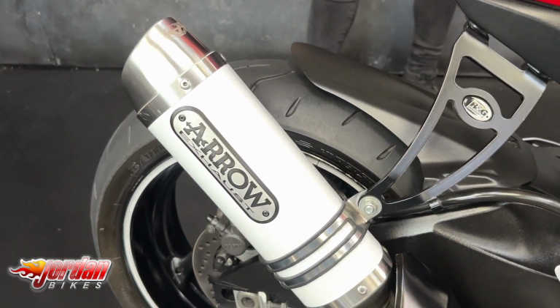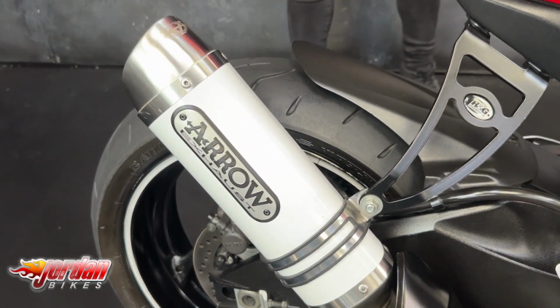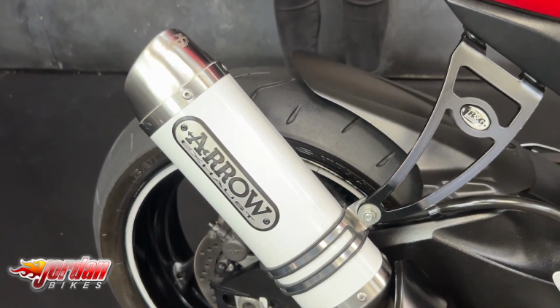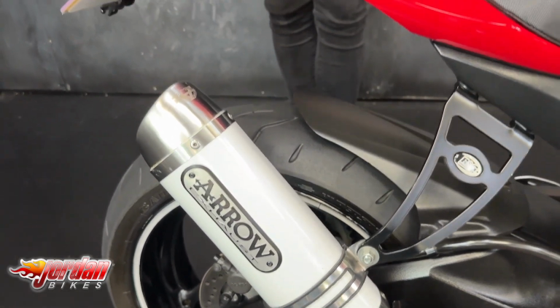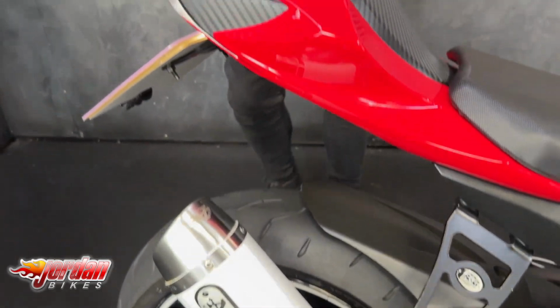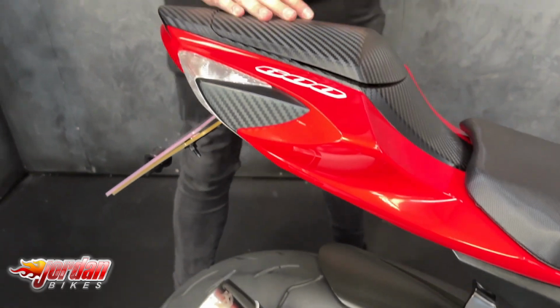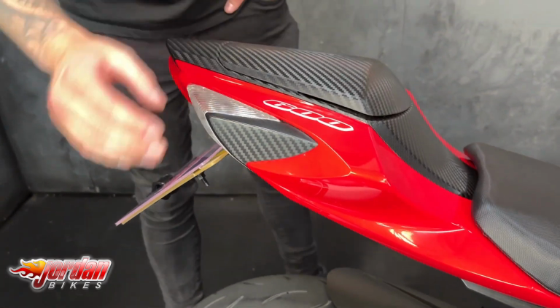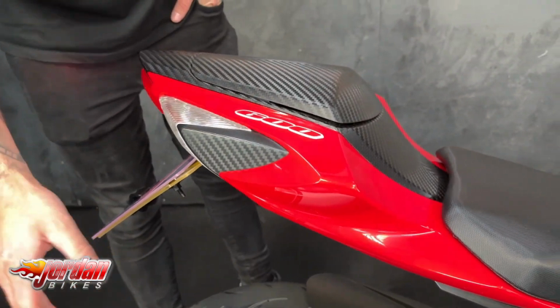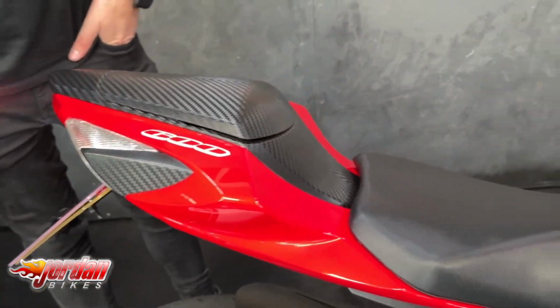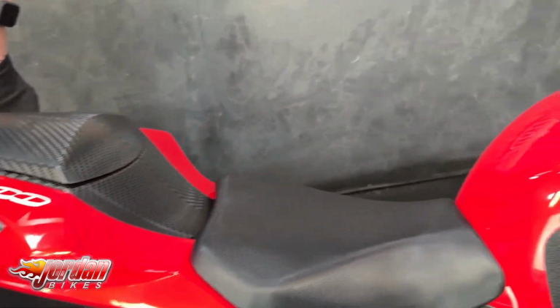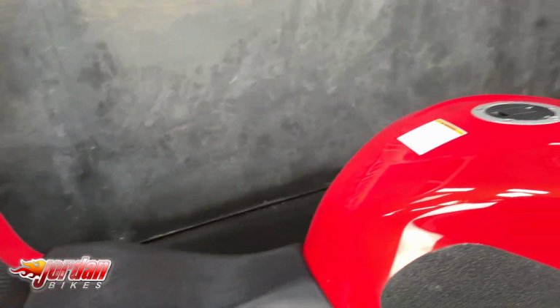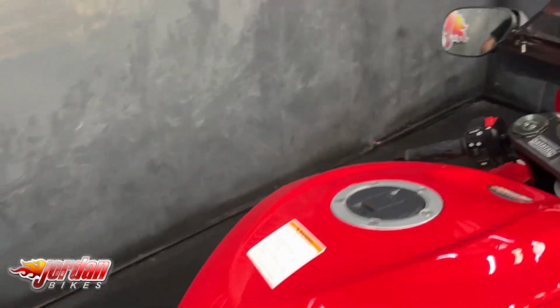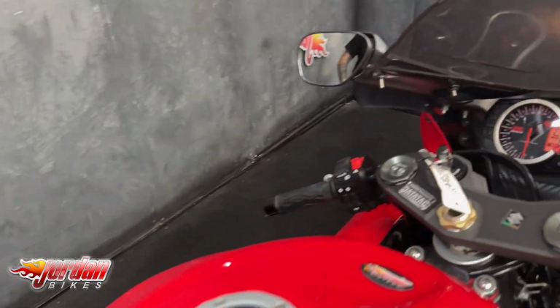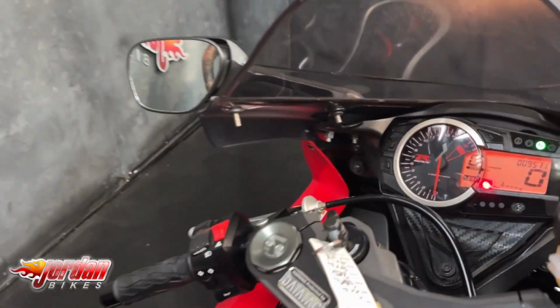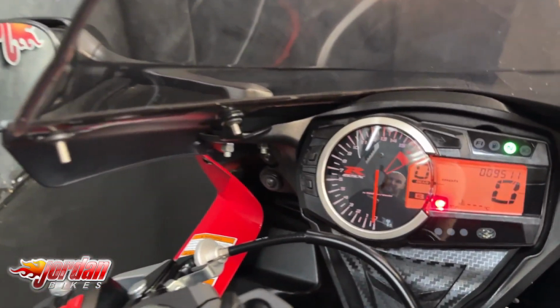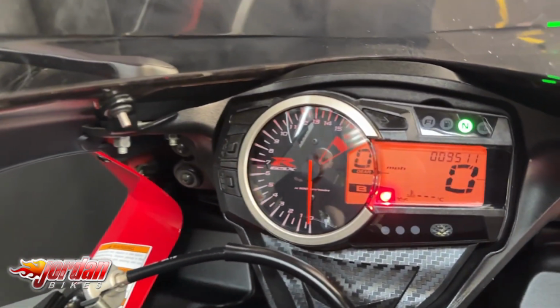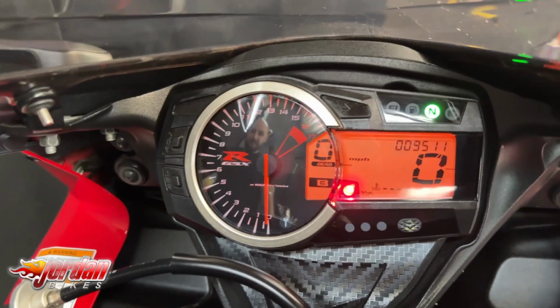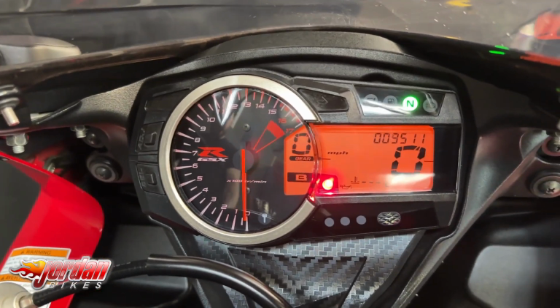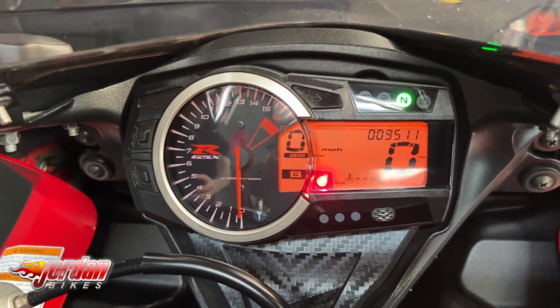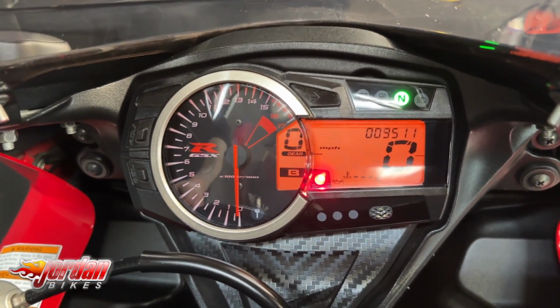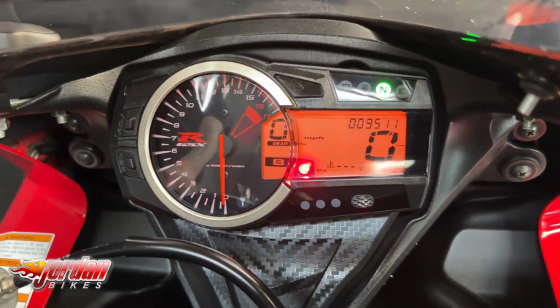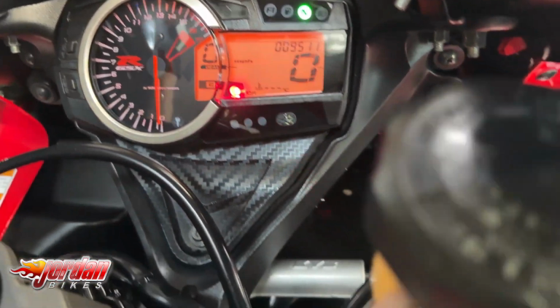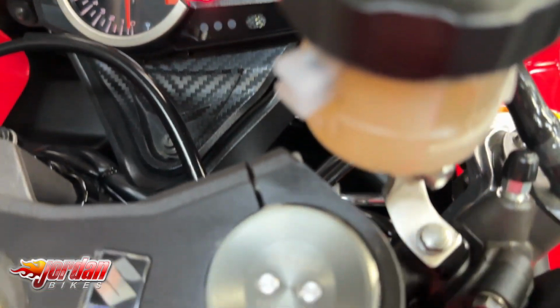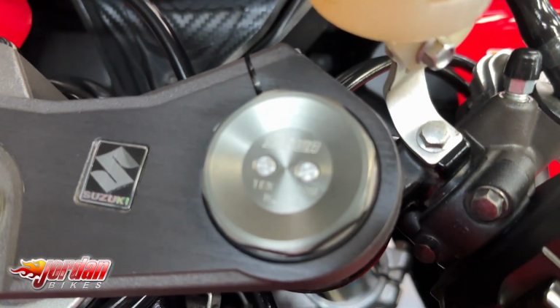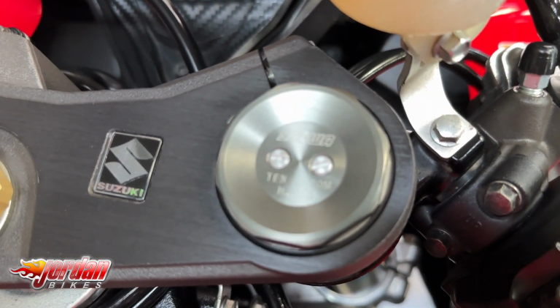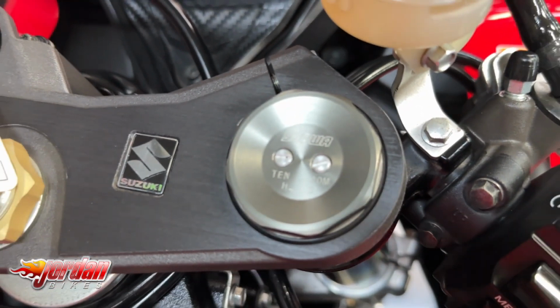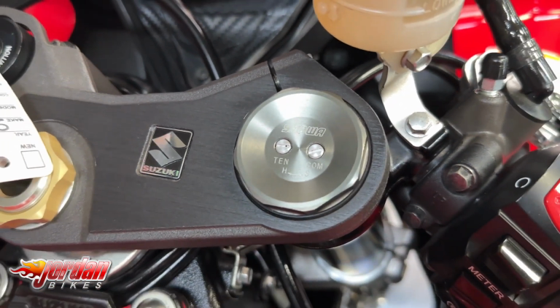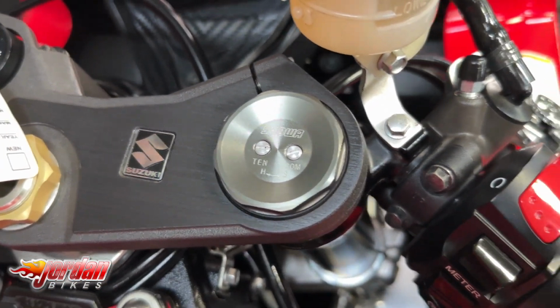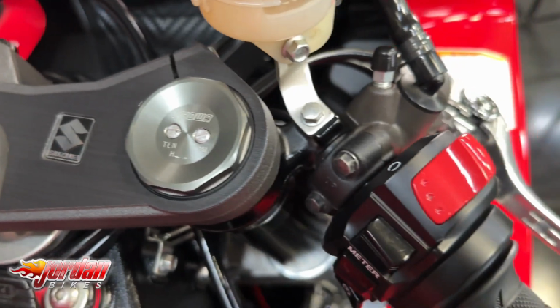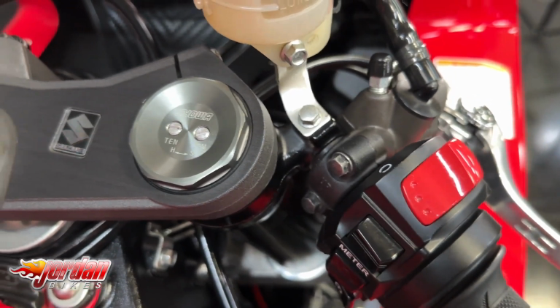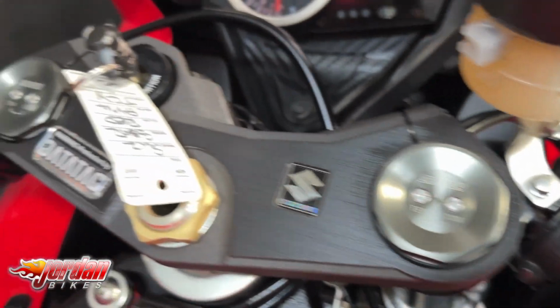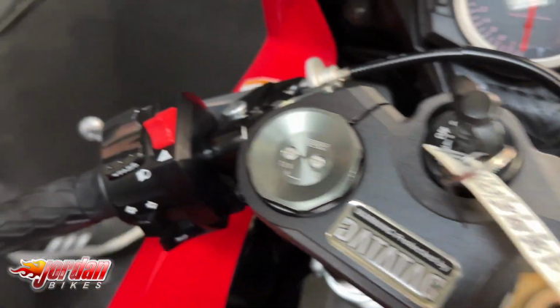This one's got a tail tidy, it's got a seat cowl, it's got a really nice sounding Arrow exhaust, and it's got a slightly tinted screen. You get a big piston caliper, adjustable suspension, it's got some engine protection, and it's got some paddock stand bobbins.